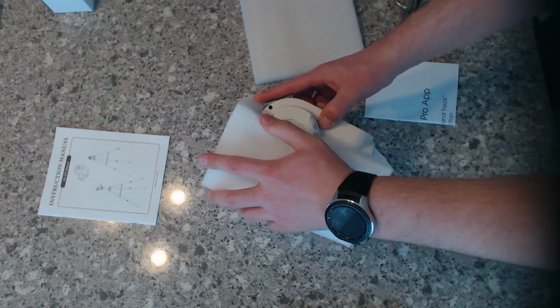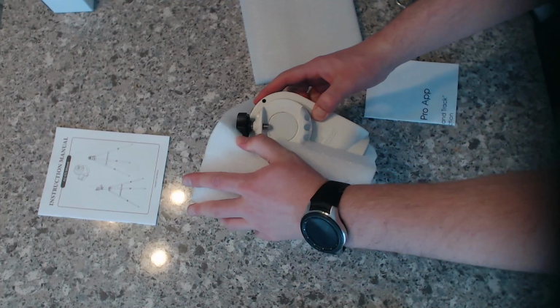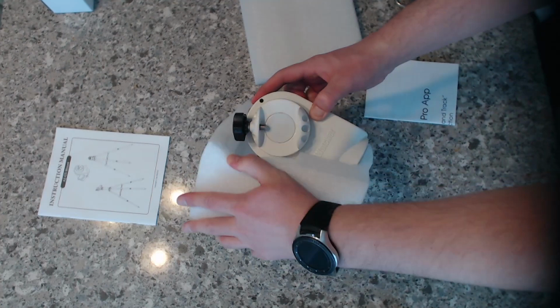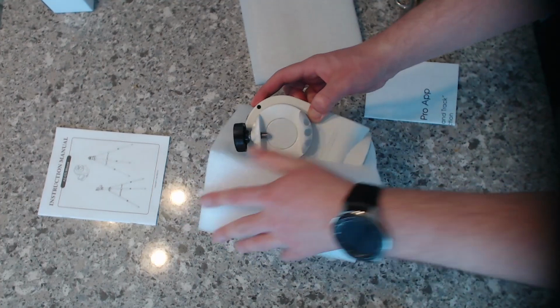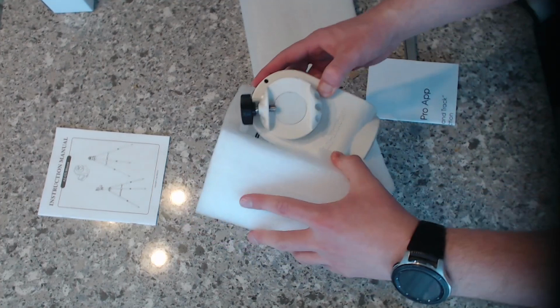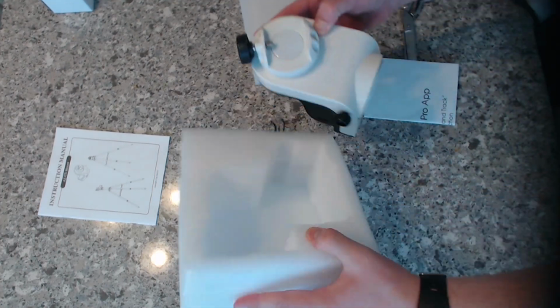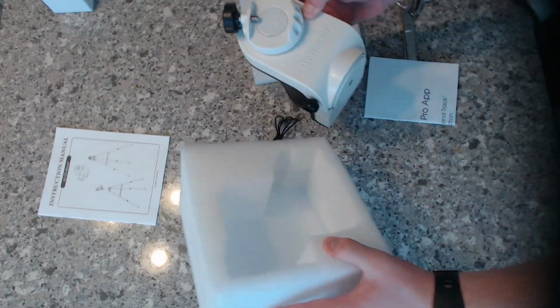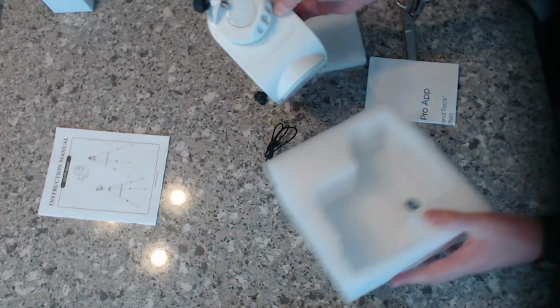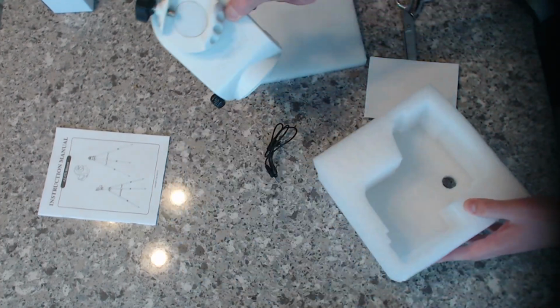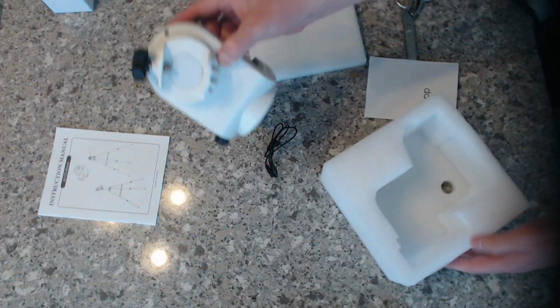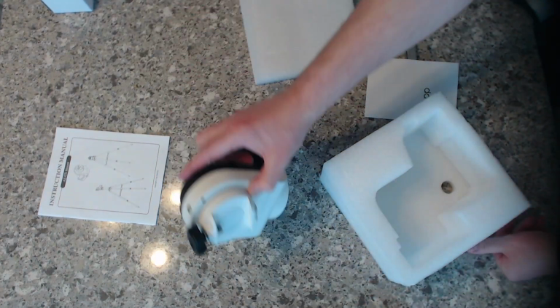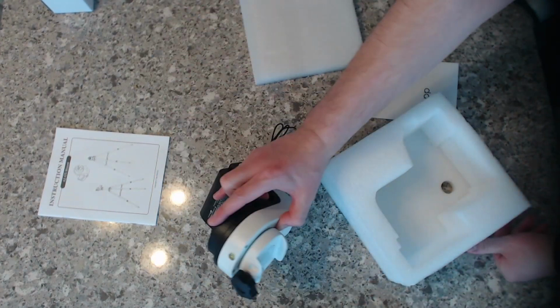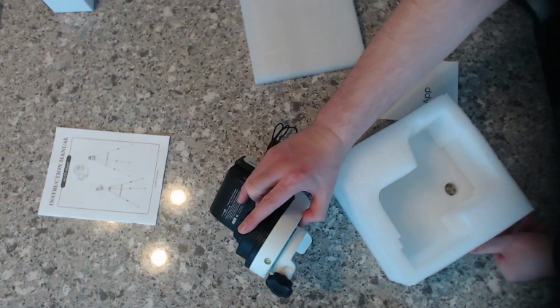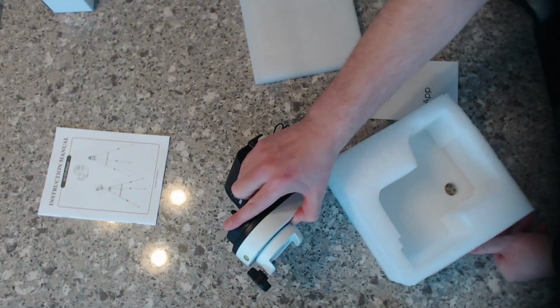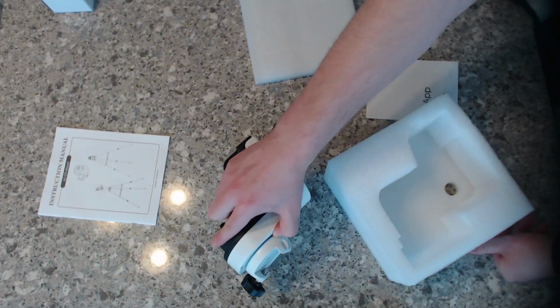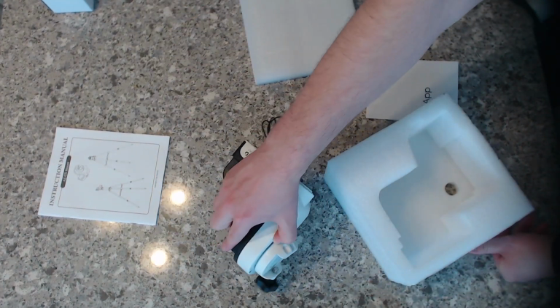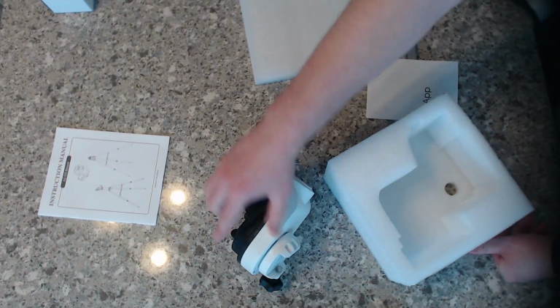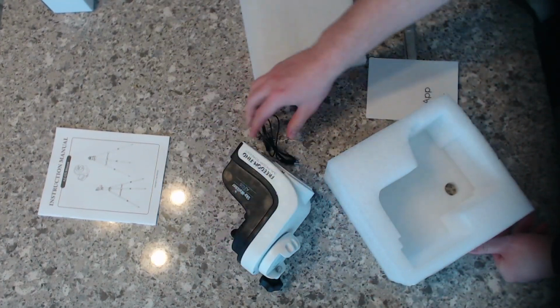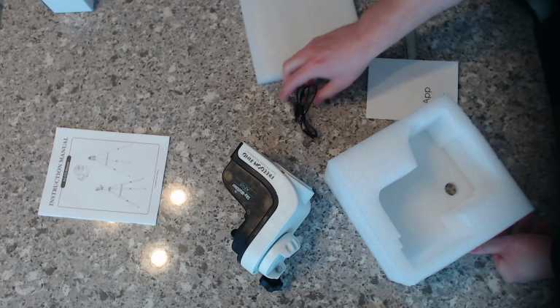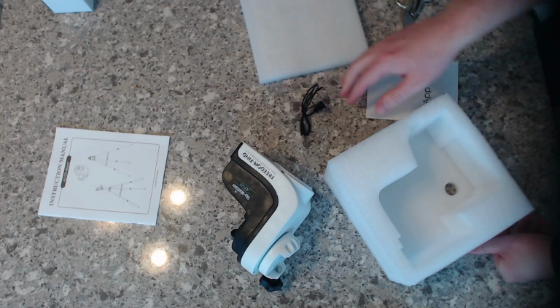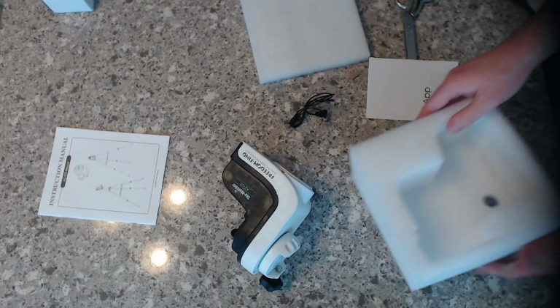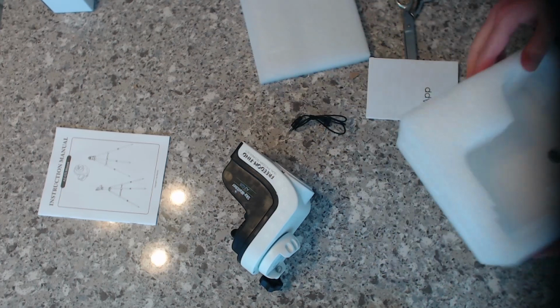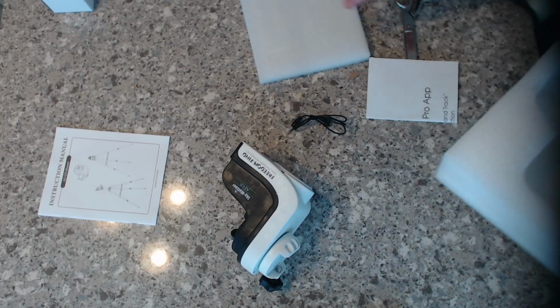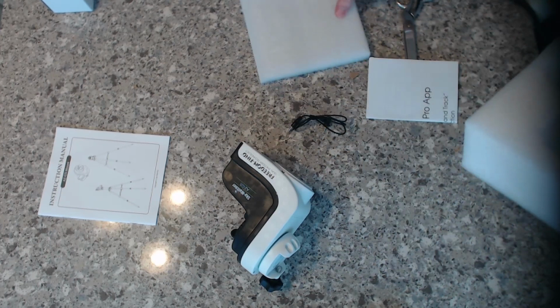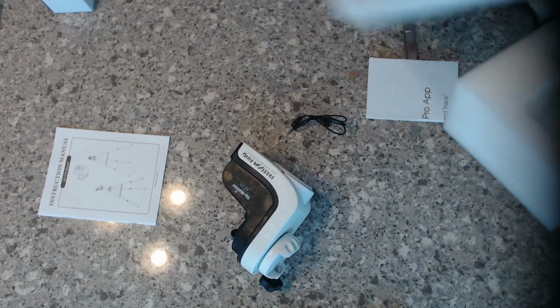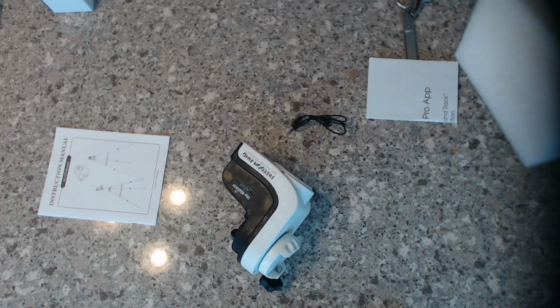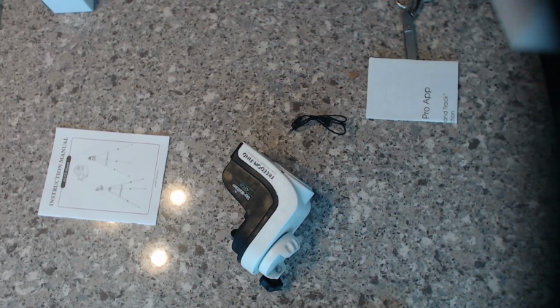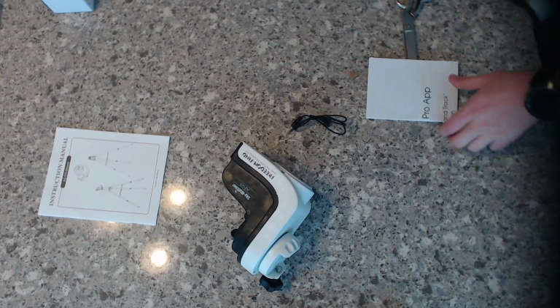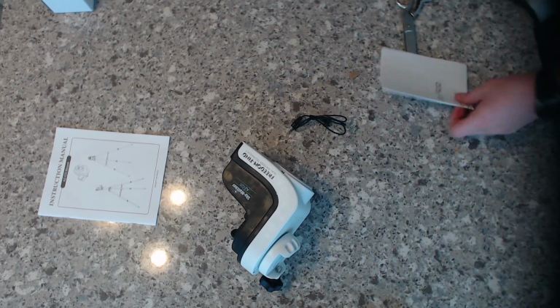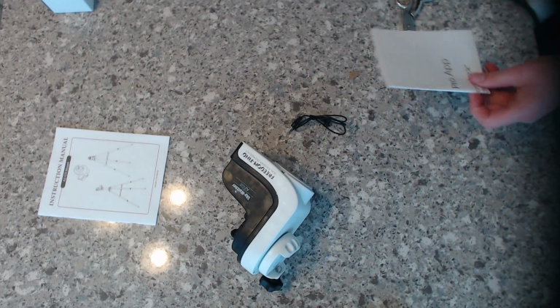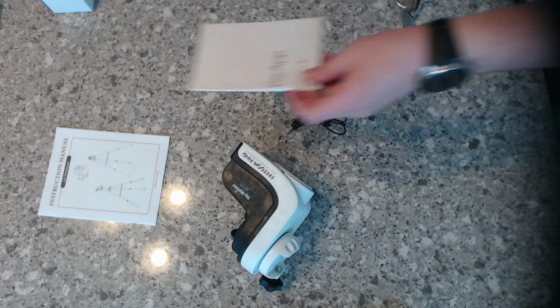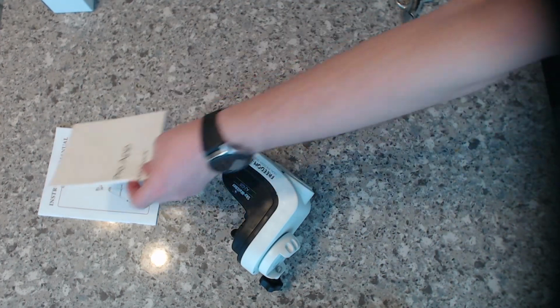It weighs next to nothing. It comes with a little cable of some sort.